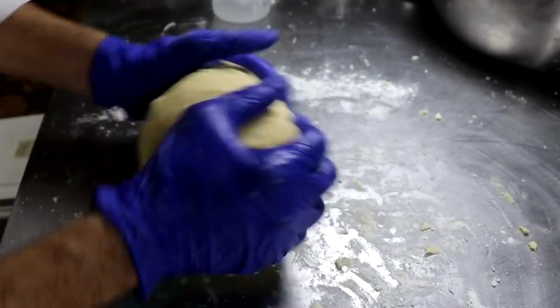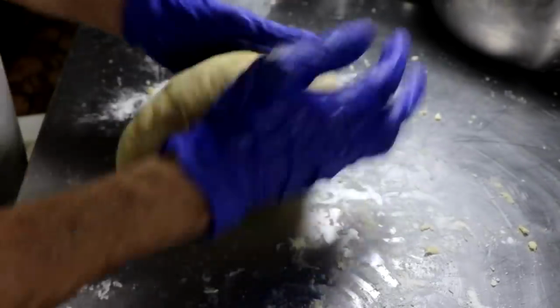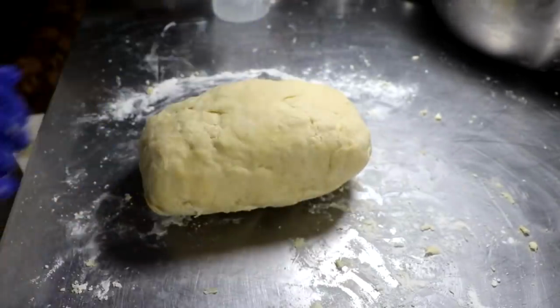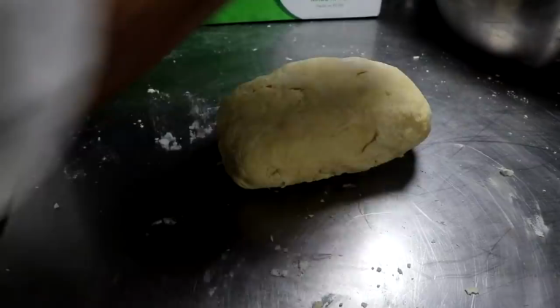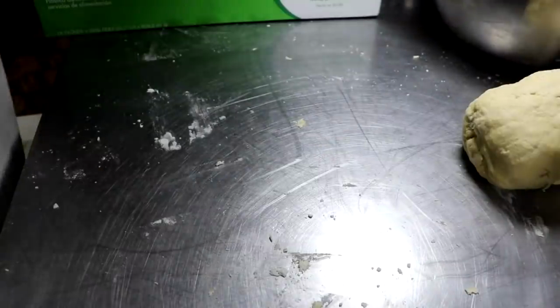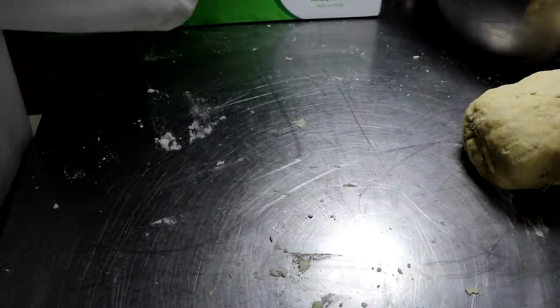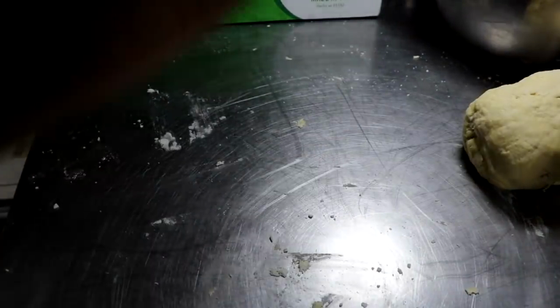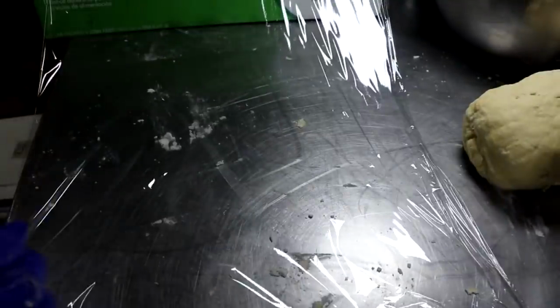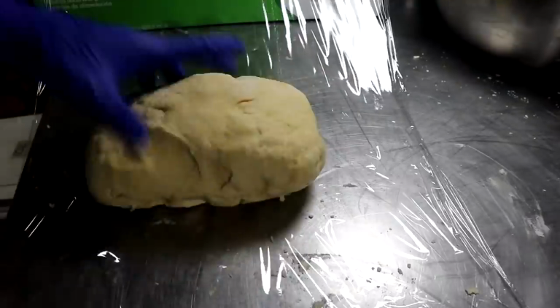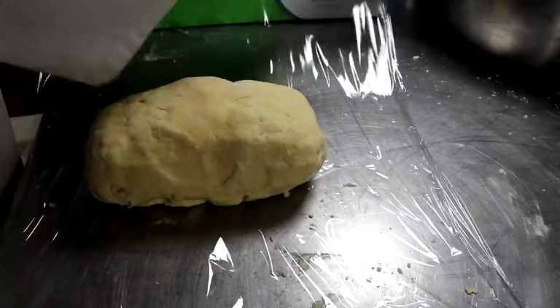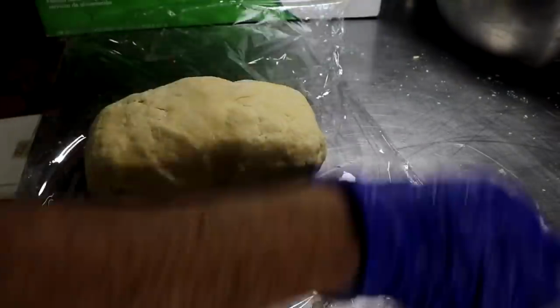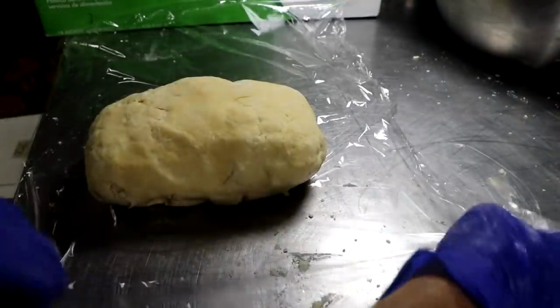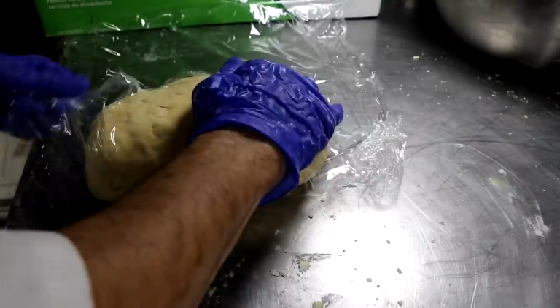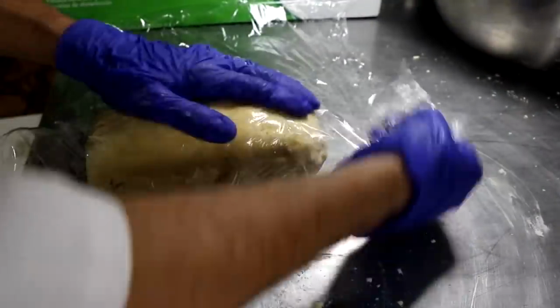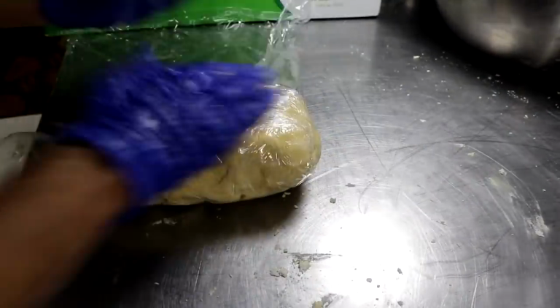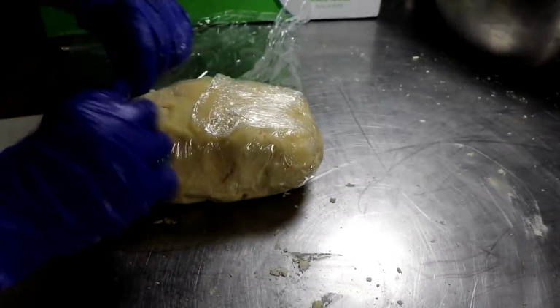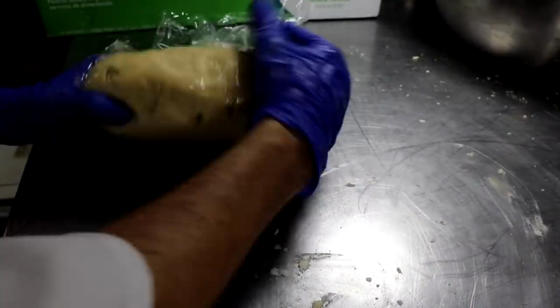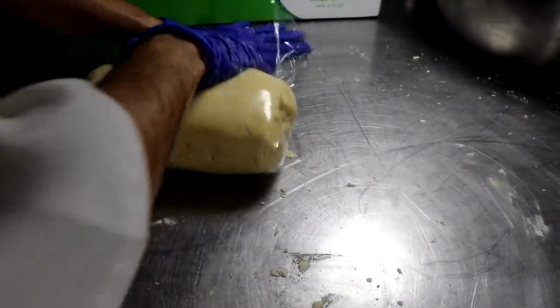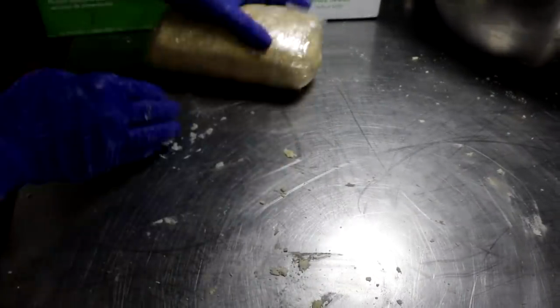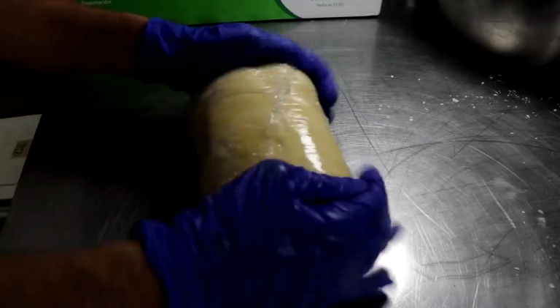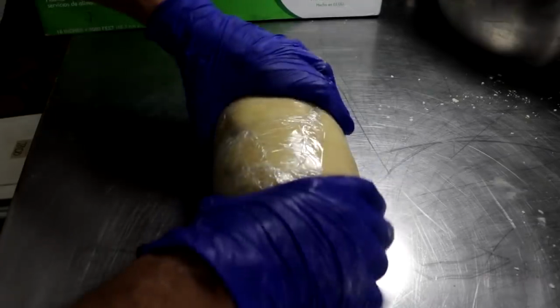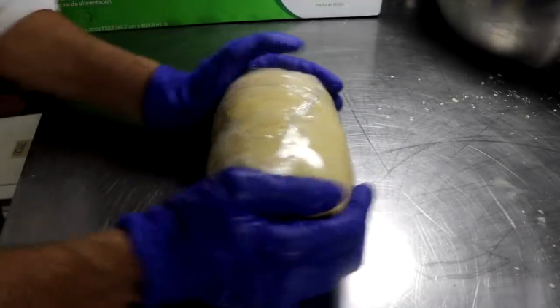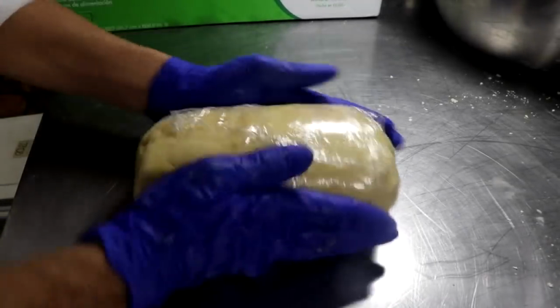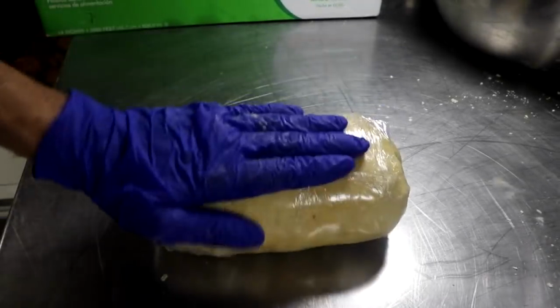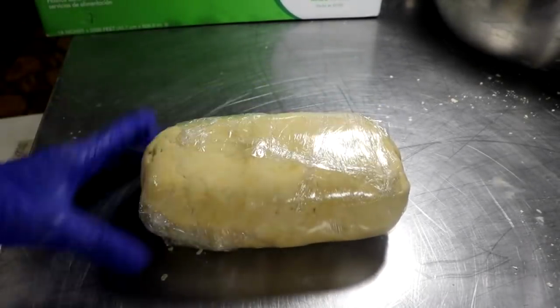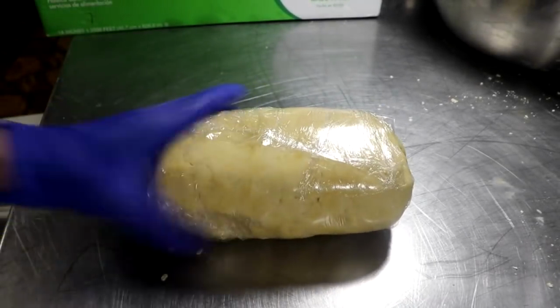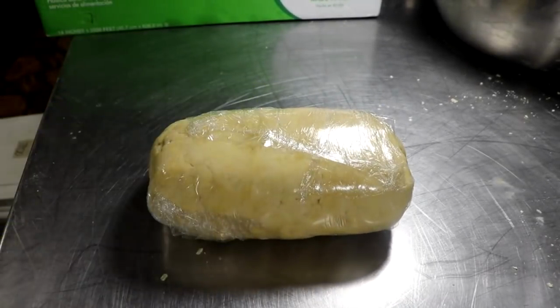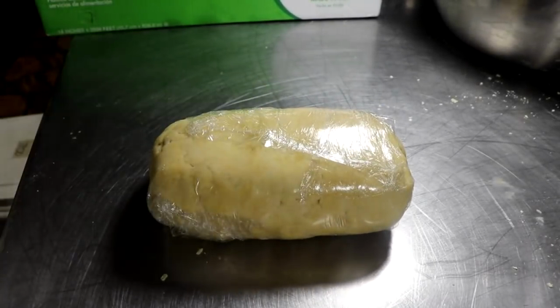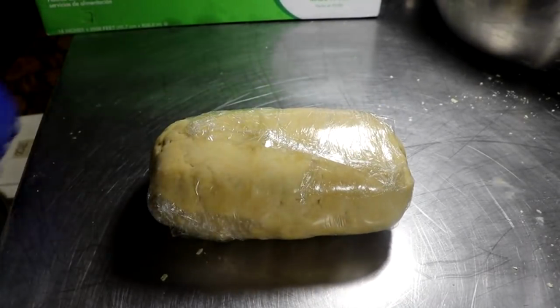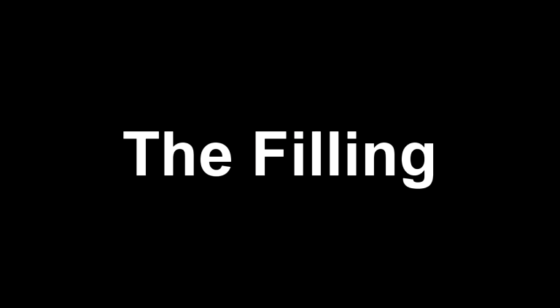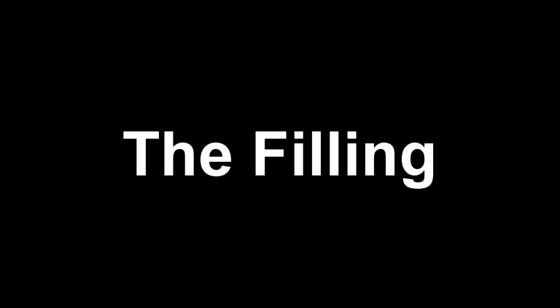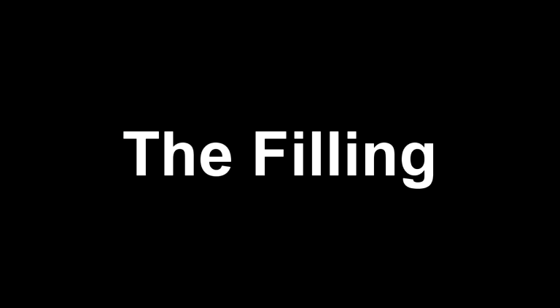Once you do that, wrap it in saran wrap and pop it in the fridge for anywhere between three hours to overnight. Then we're going to move on to the next step. Once the dough is in the fridge, you can go ahead and start working on the filling.